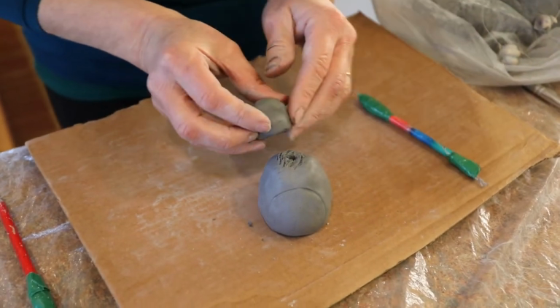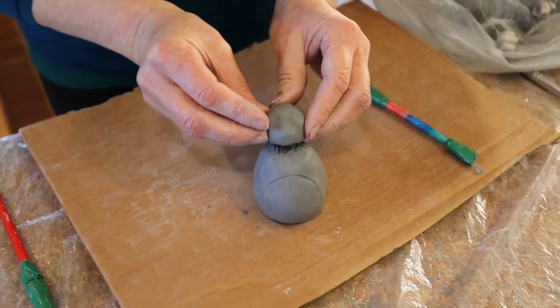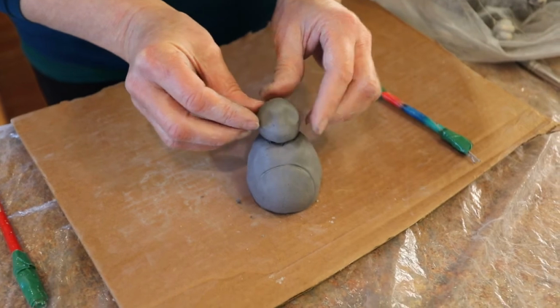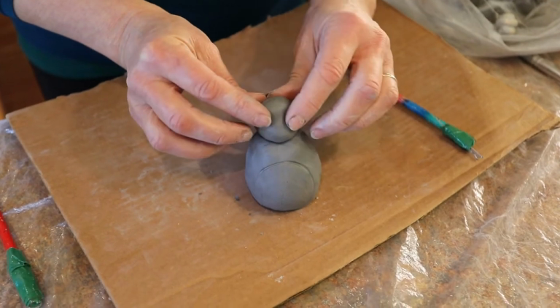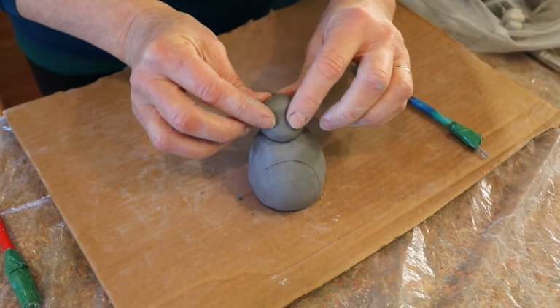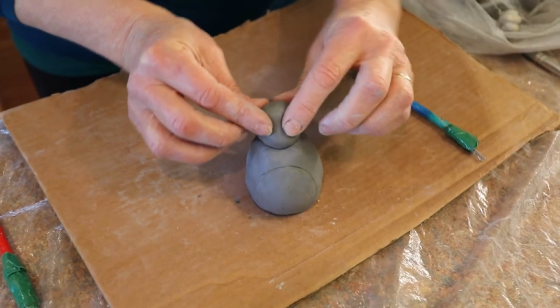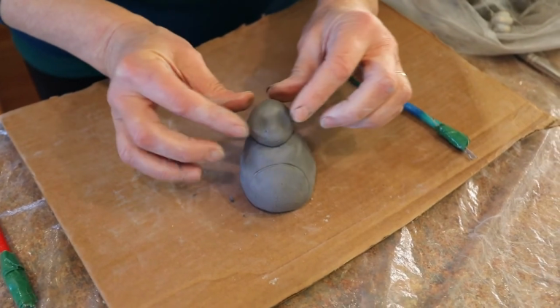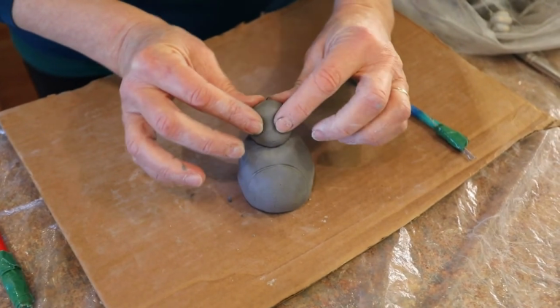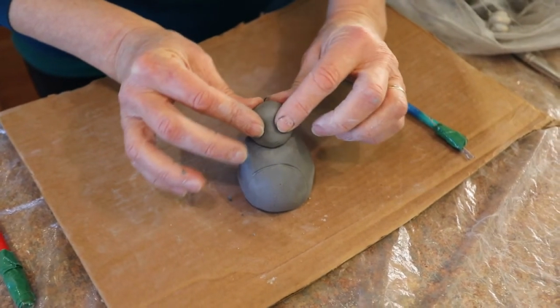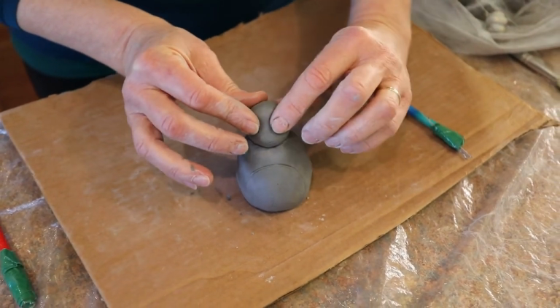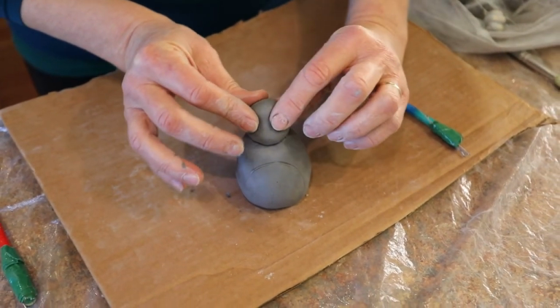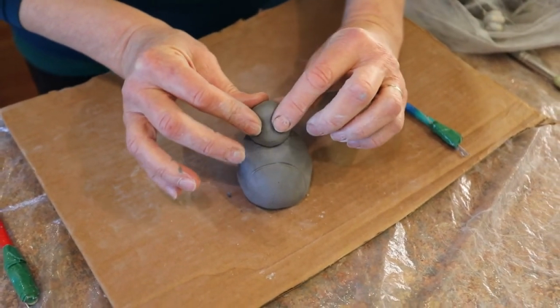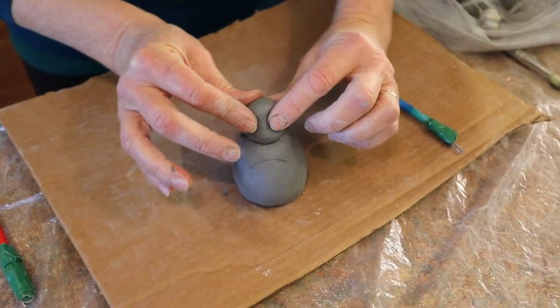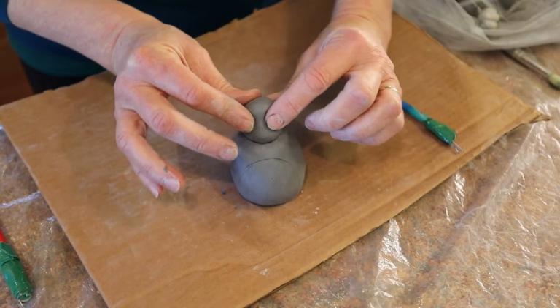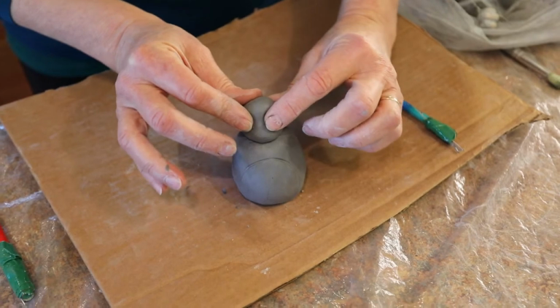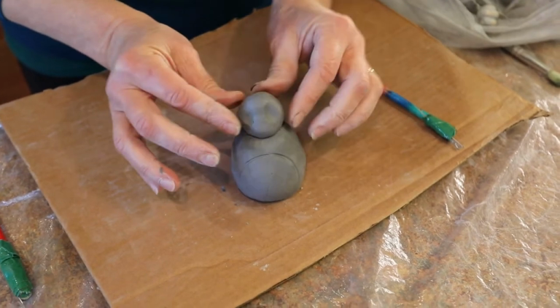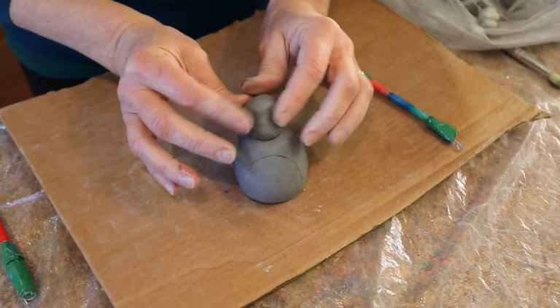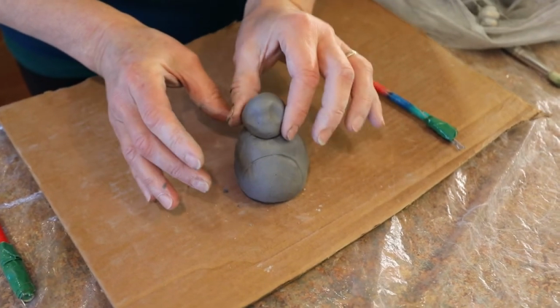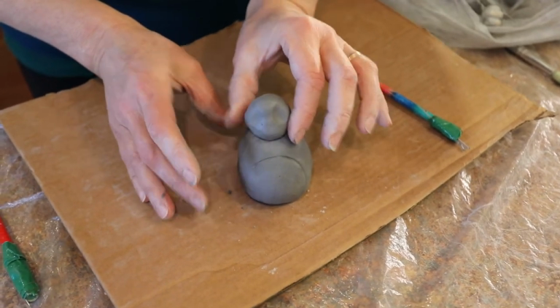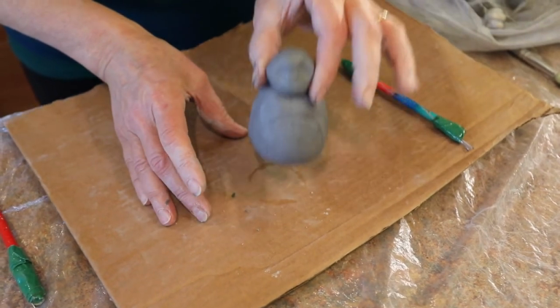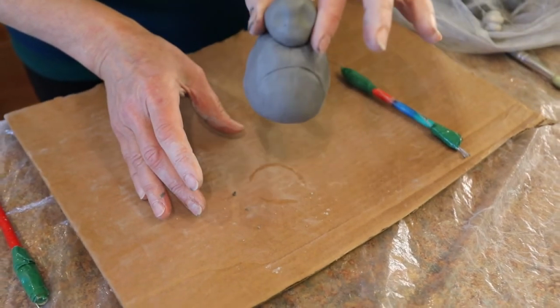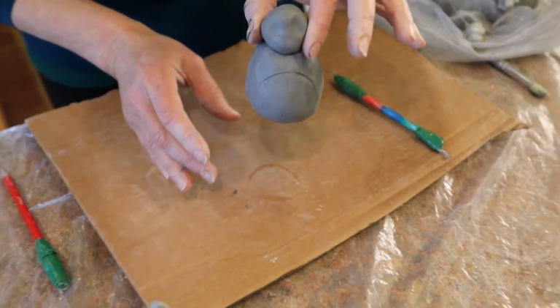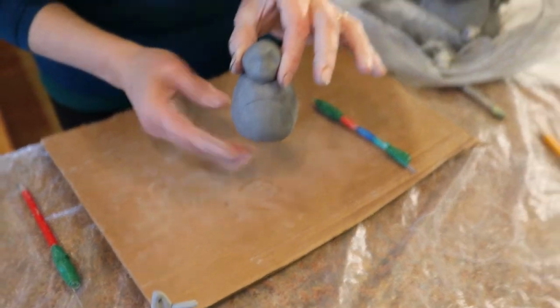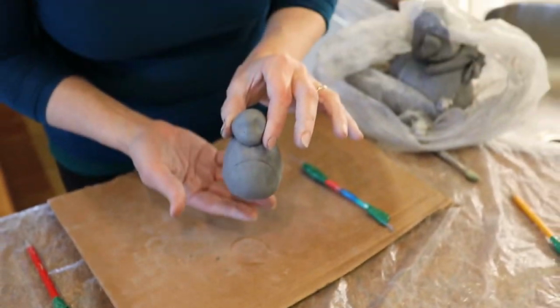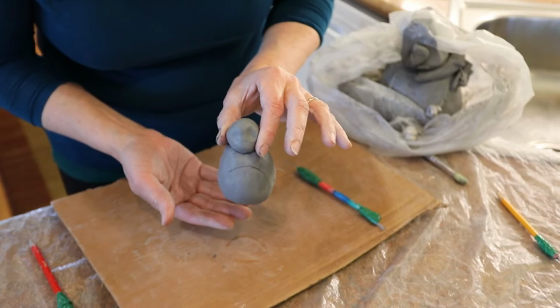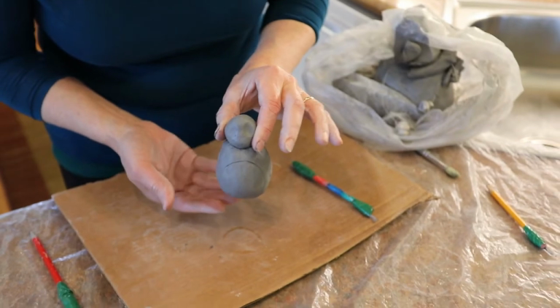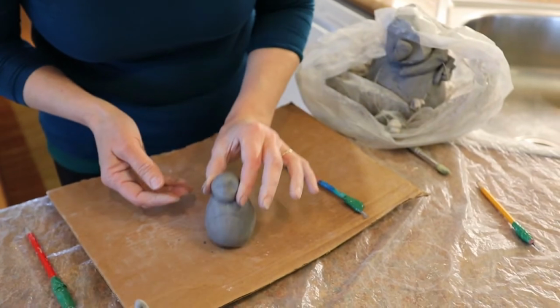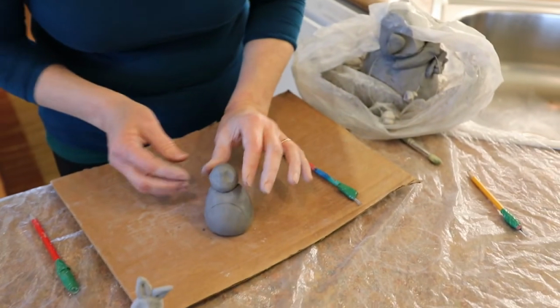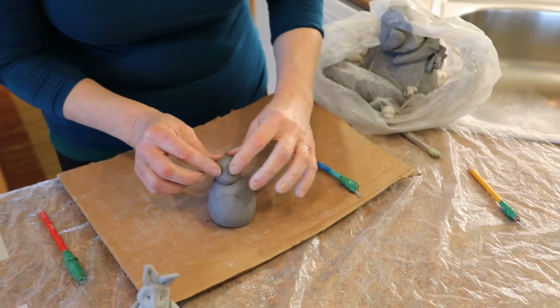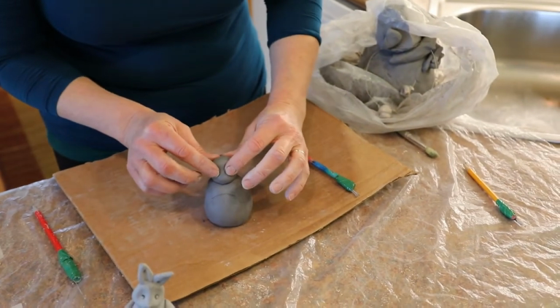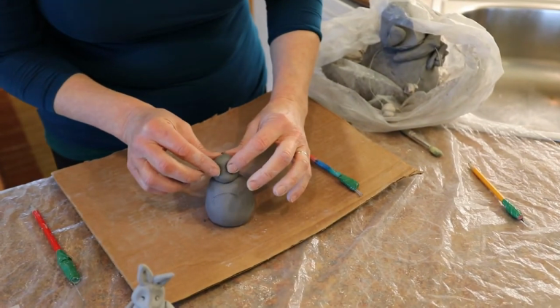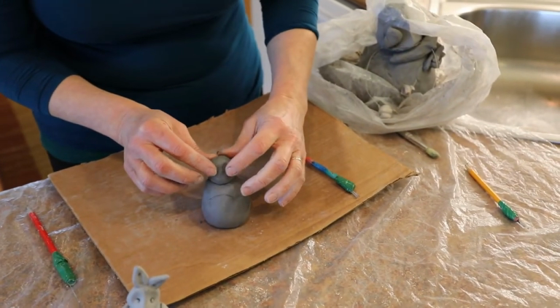And then we'll press this on nice and gently, not distorting it when we press it on. See how I'm kind of nudging it from side to side? That's a good secure attachment. If you can pick it up from the part you just attached, you know you've attached it well.